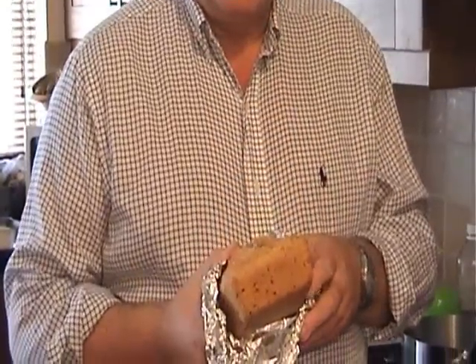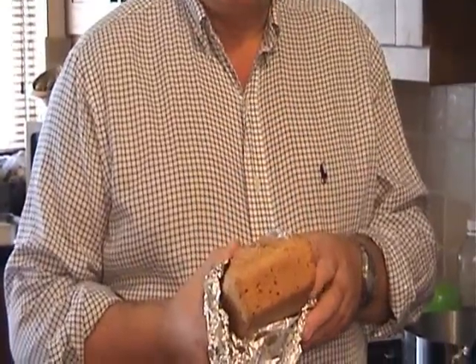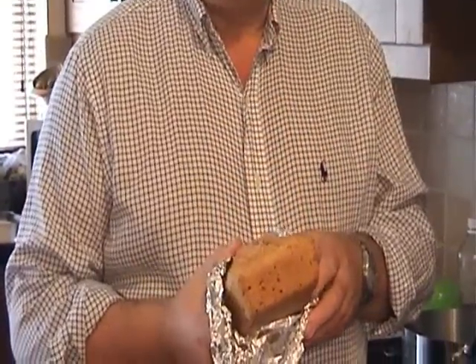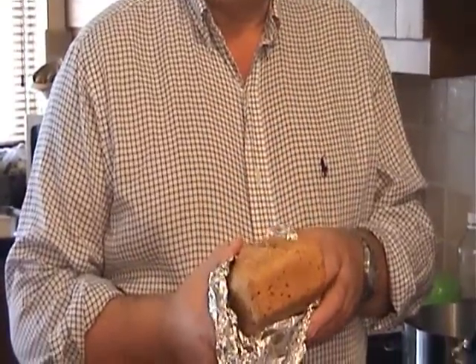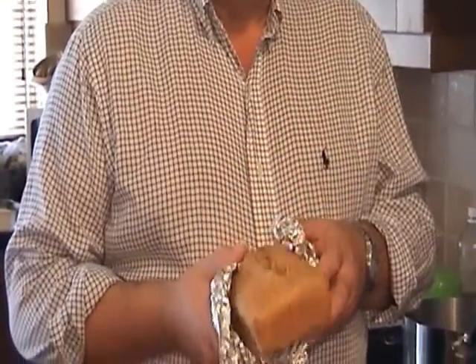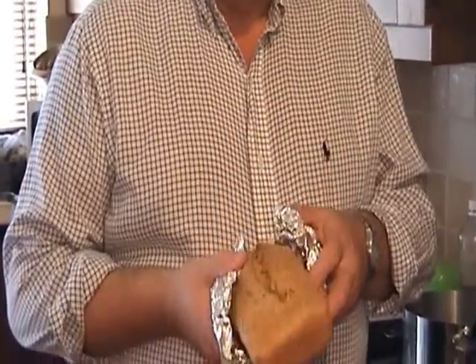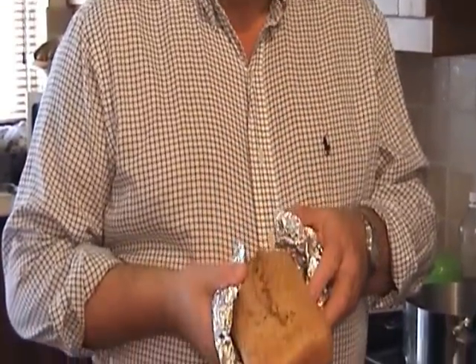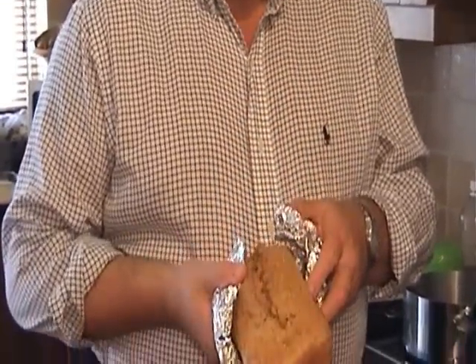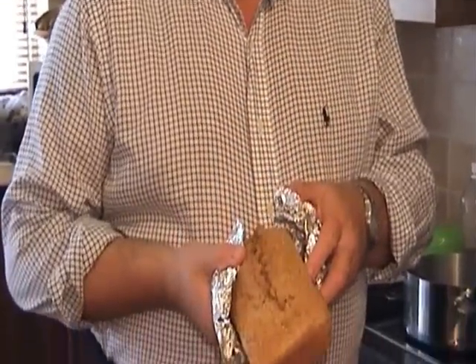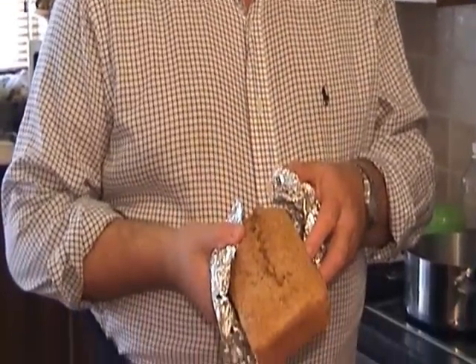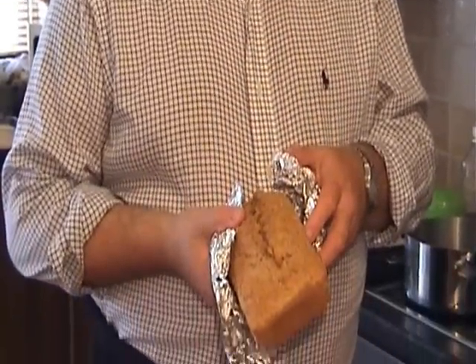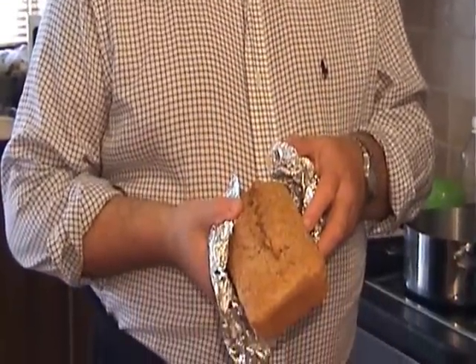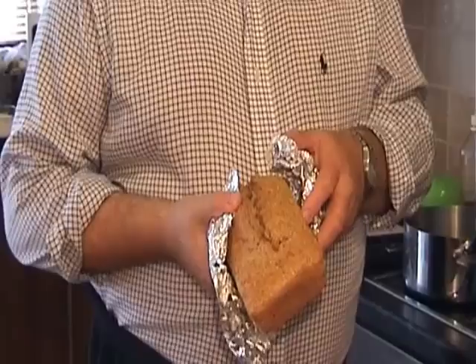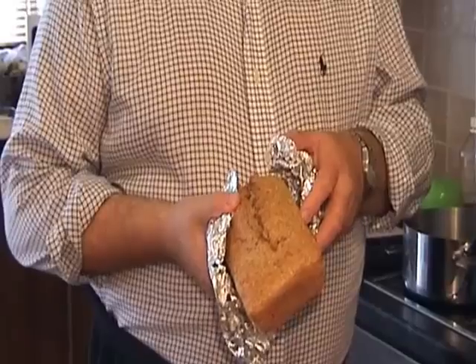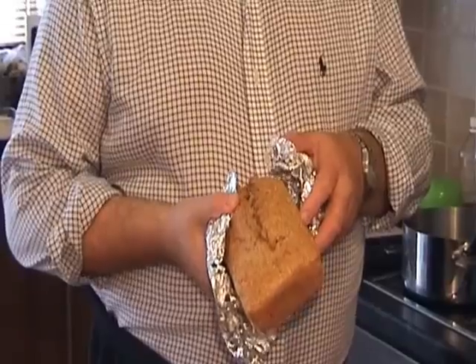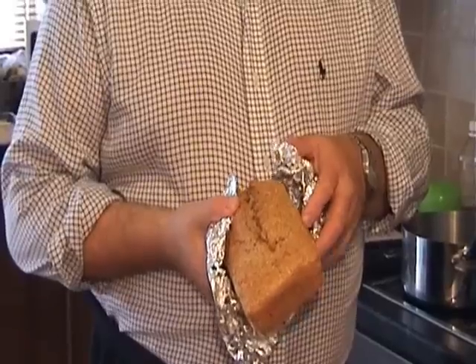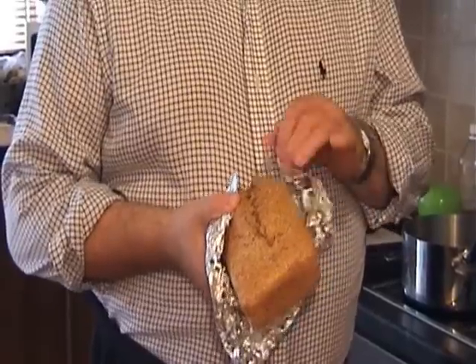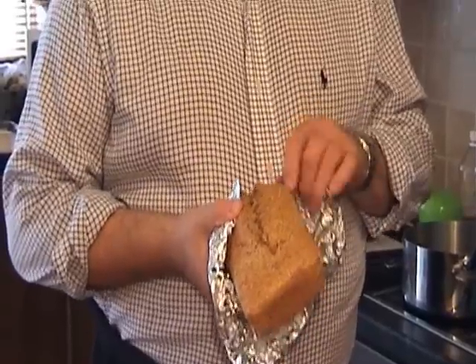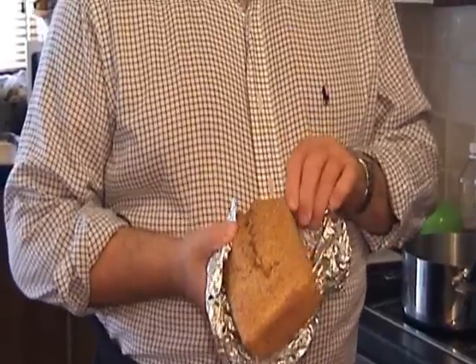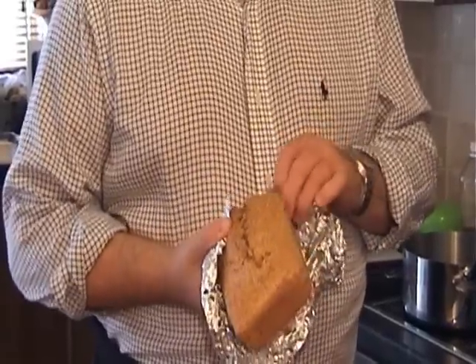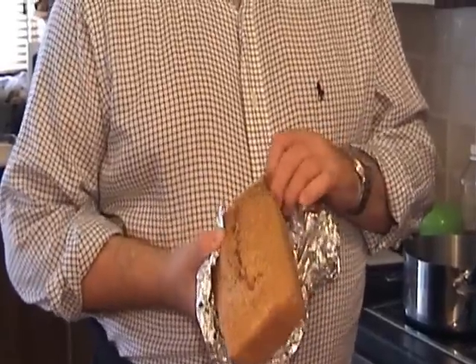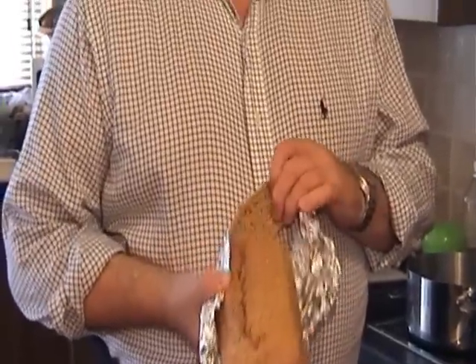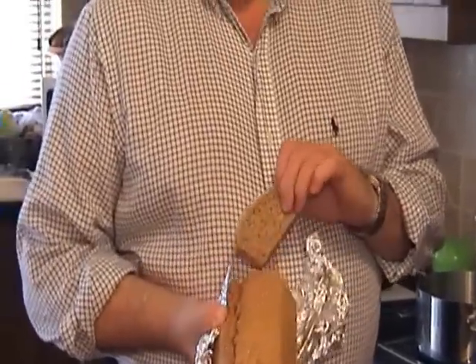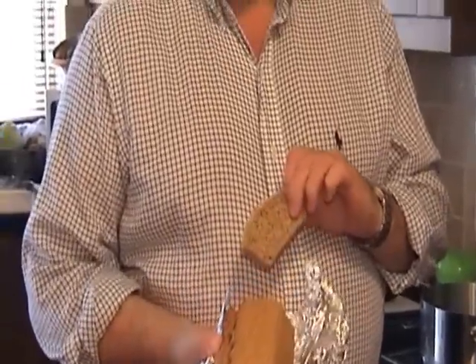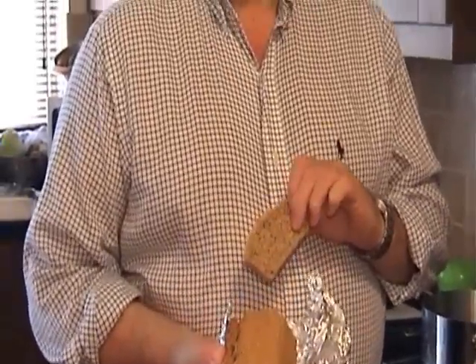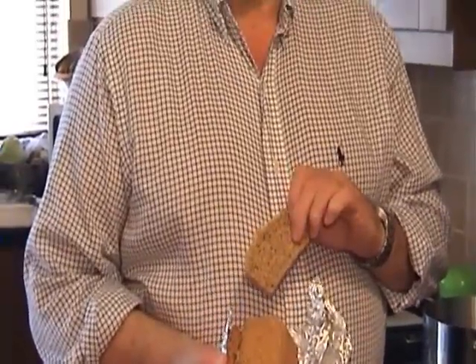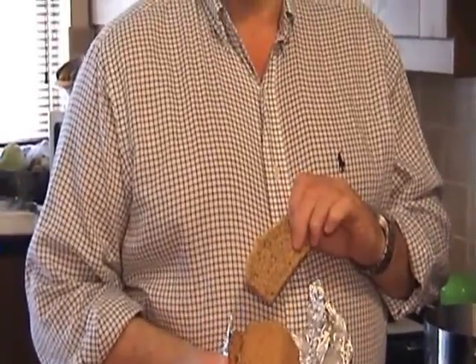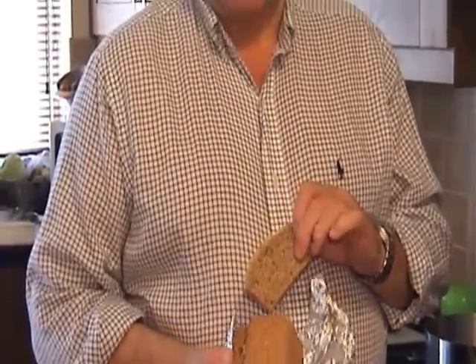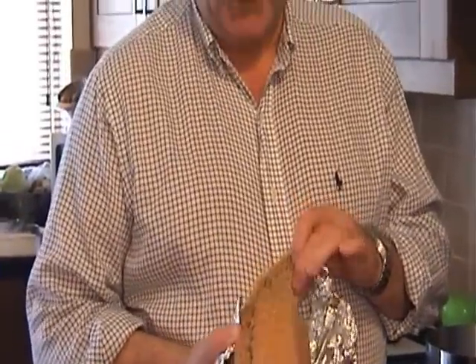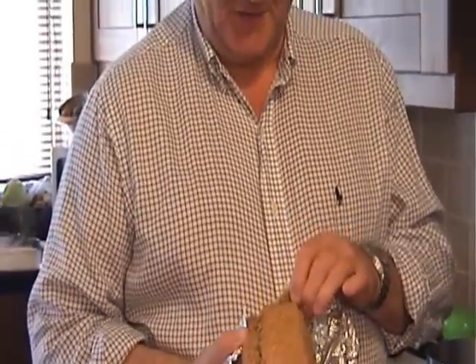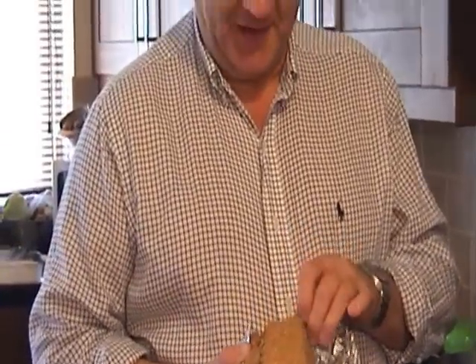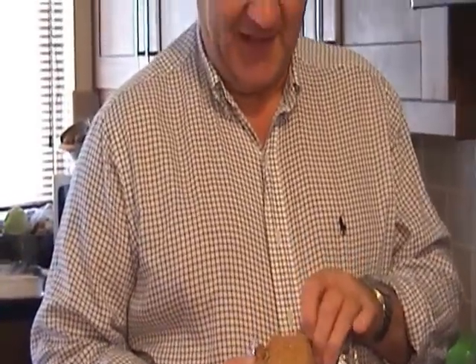Just tilt it towards the camera a bit so we can see it. Oh yes, you see my nice rough crust on the top there. Rough crust — and what you don't see is I took a slice out of it. I had to make sure it was up to standard.